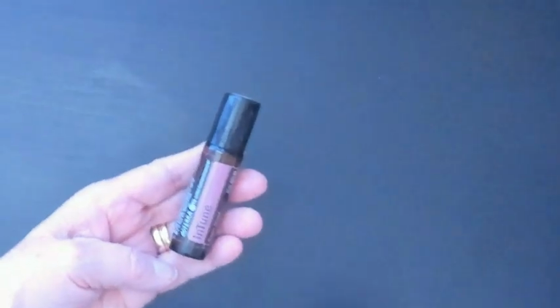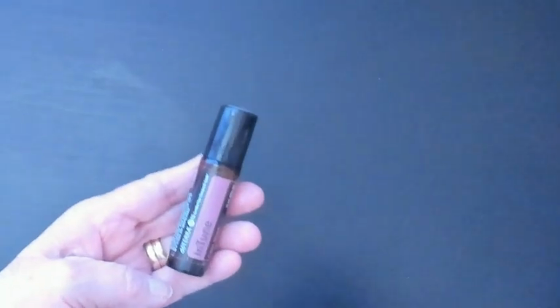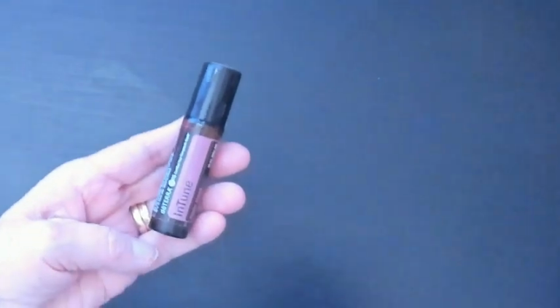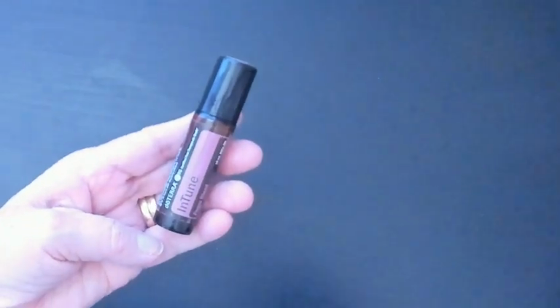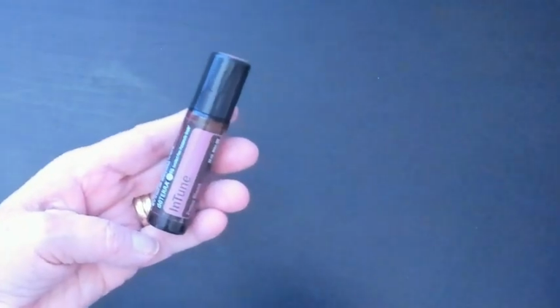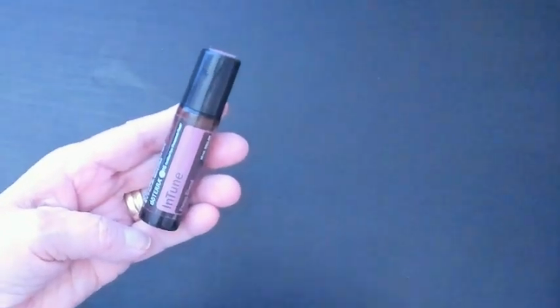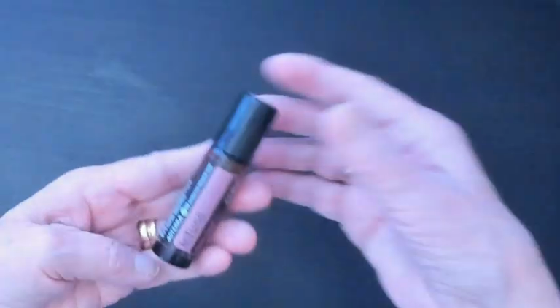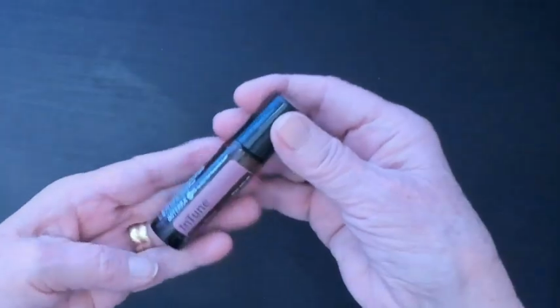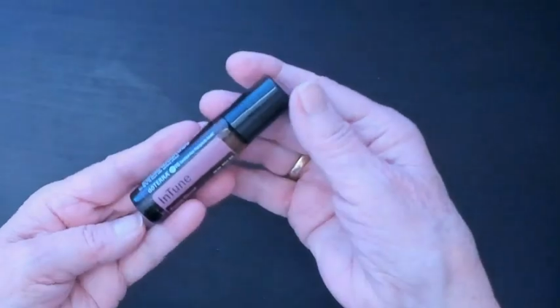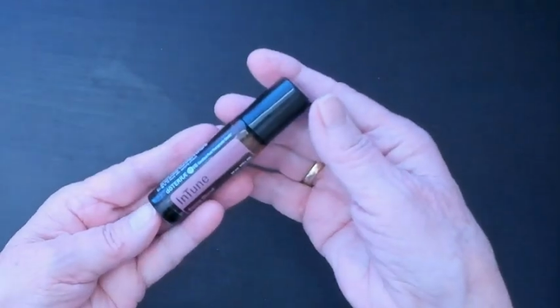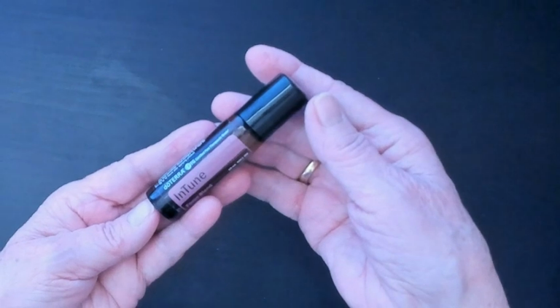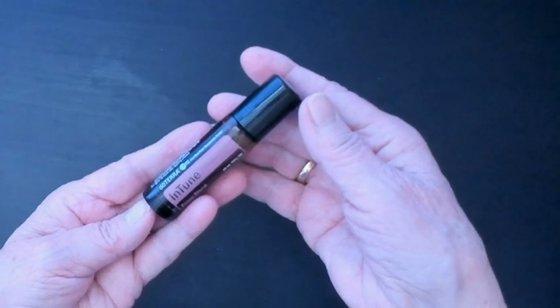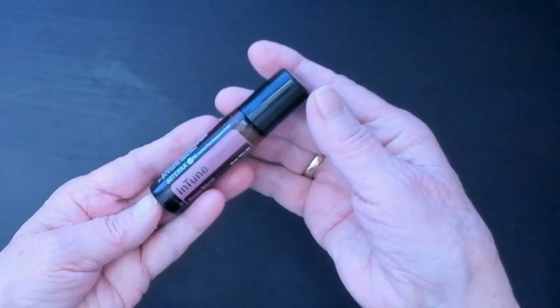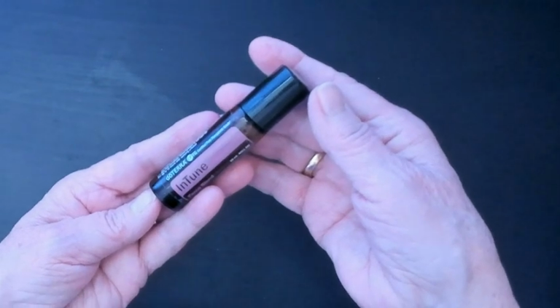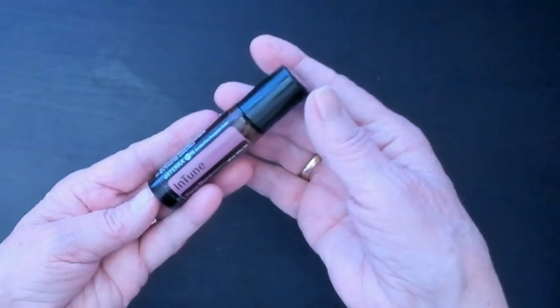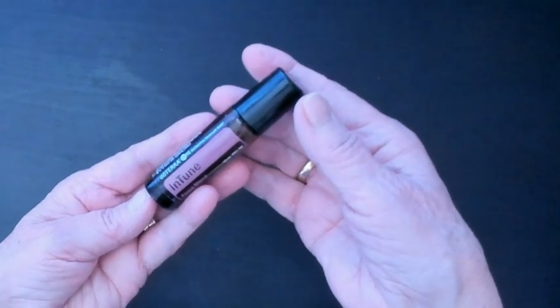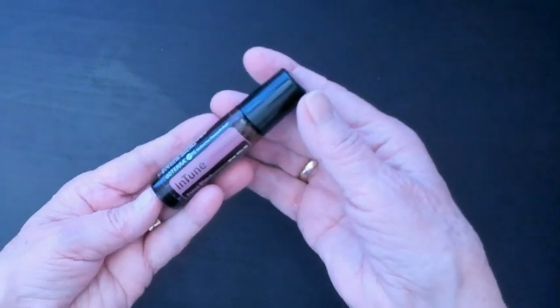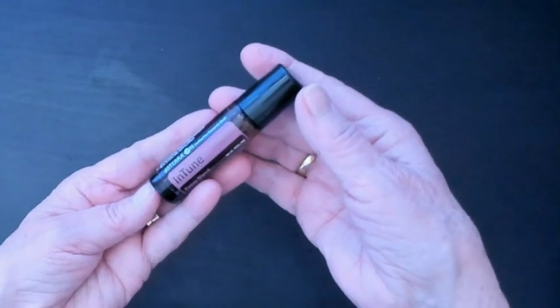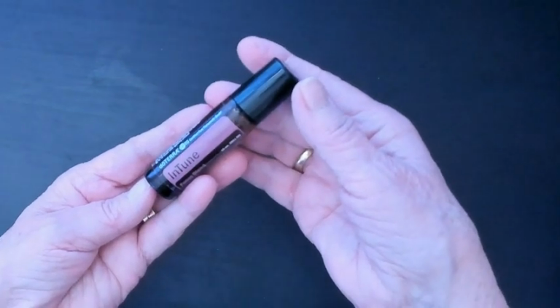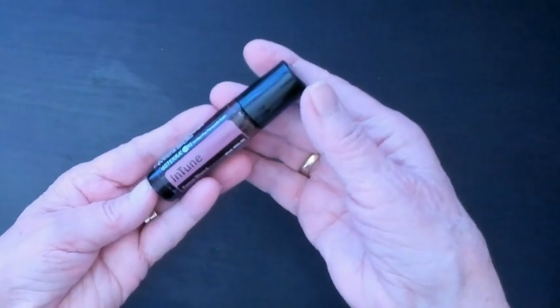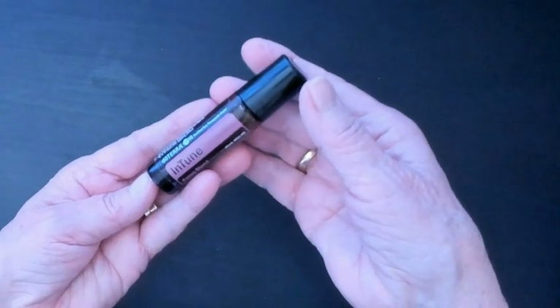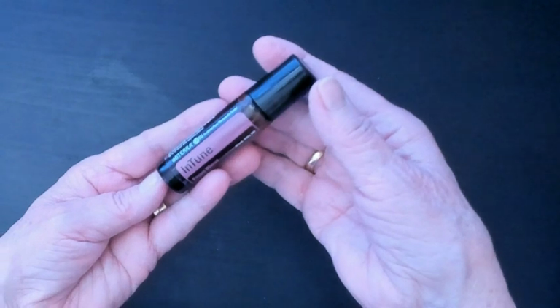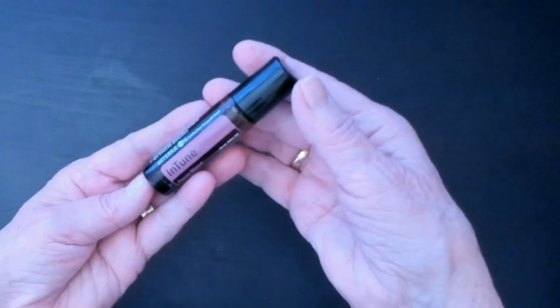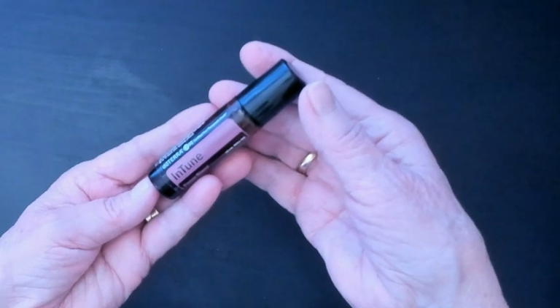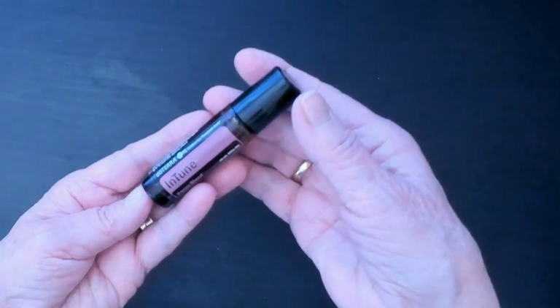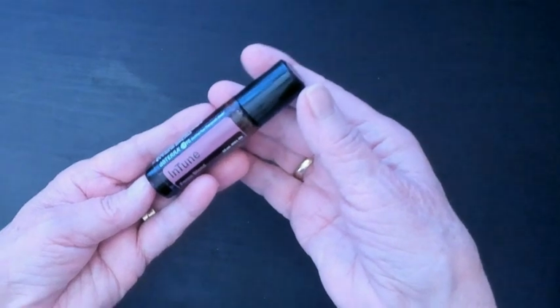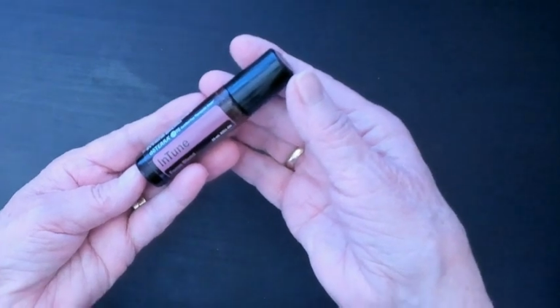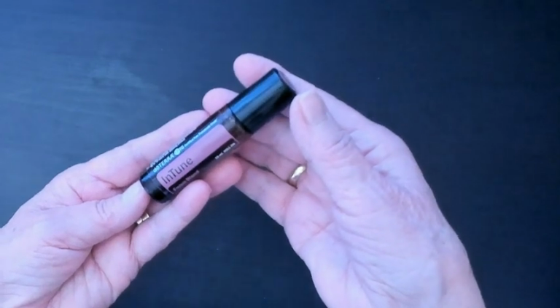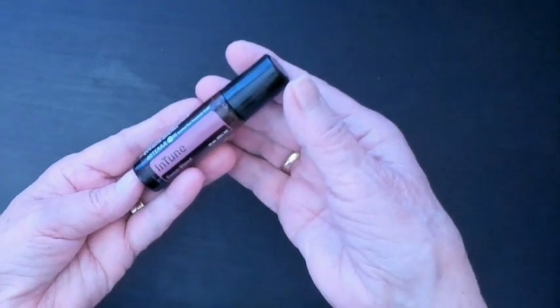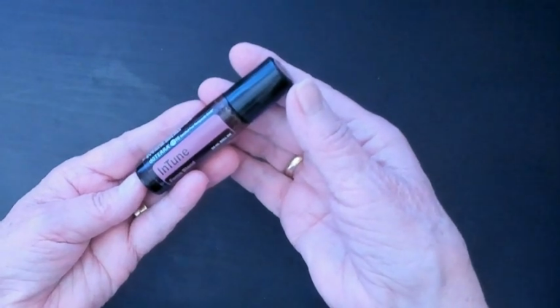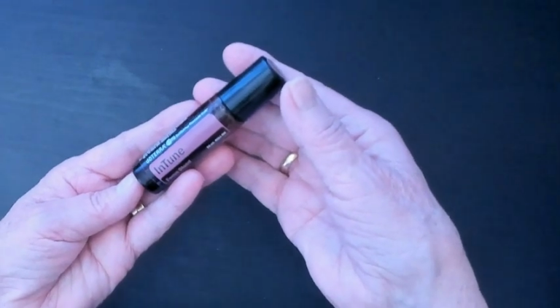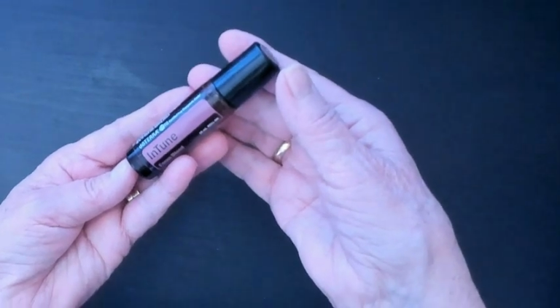Hi guys, Julie here. I just wanted to give you a quick review on the doTERRA In Tune. I don't know if you struggle sometimes with focus — I do. Sometimes I'll just sit down at the computer and think, what am I working on? I need a little bit of help or something.